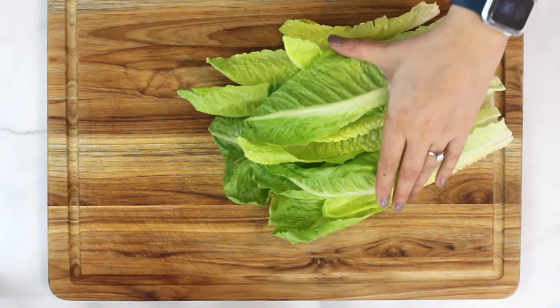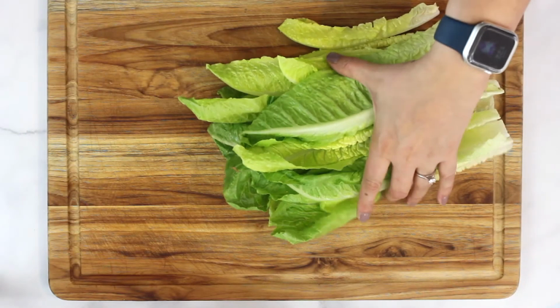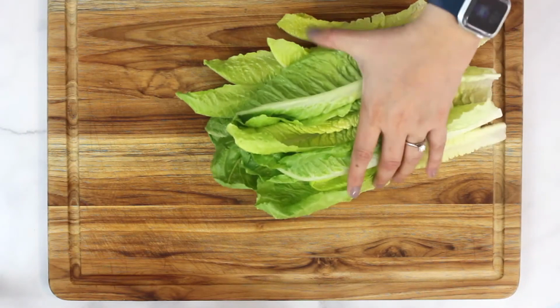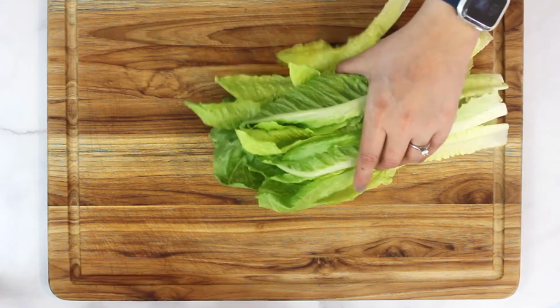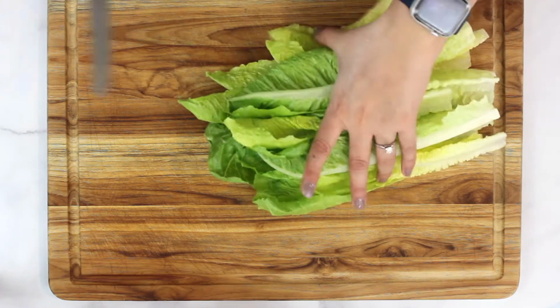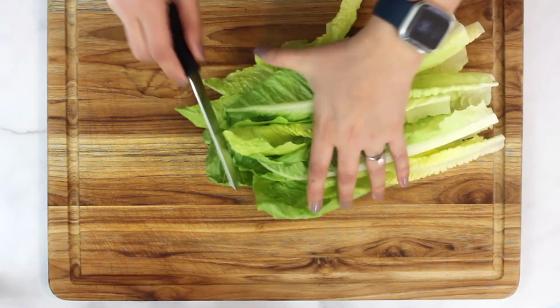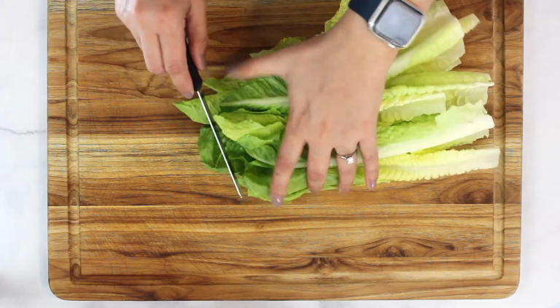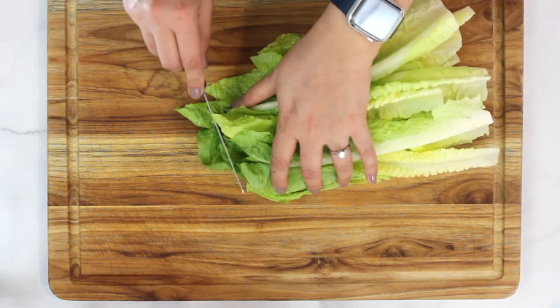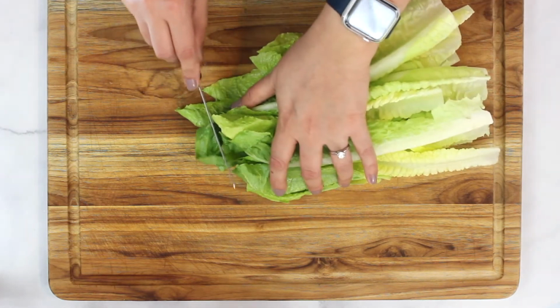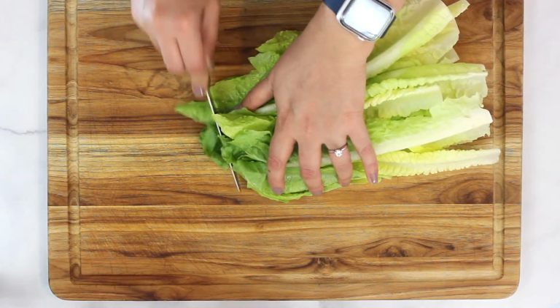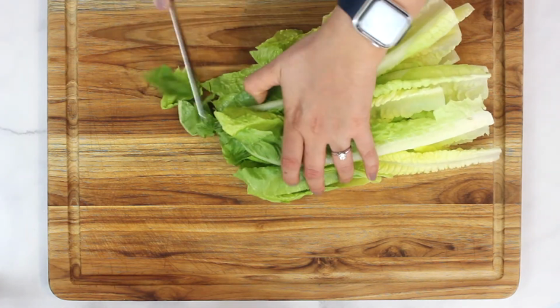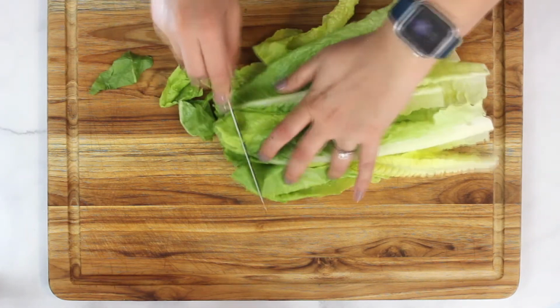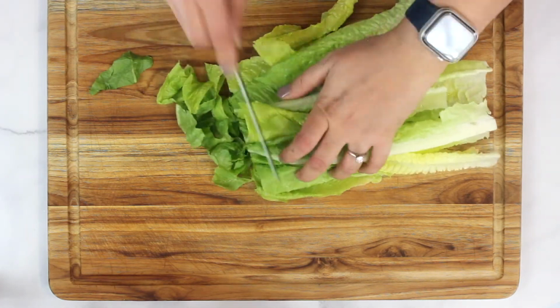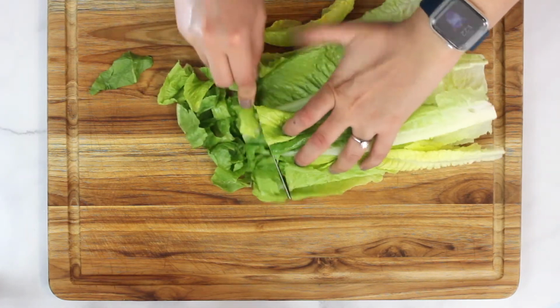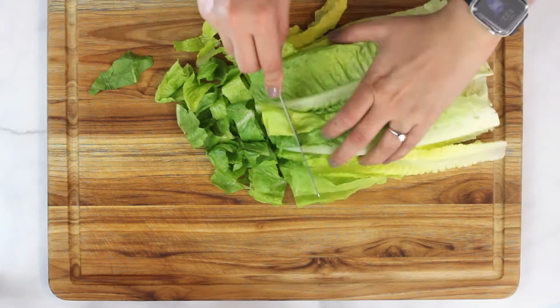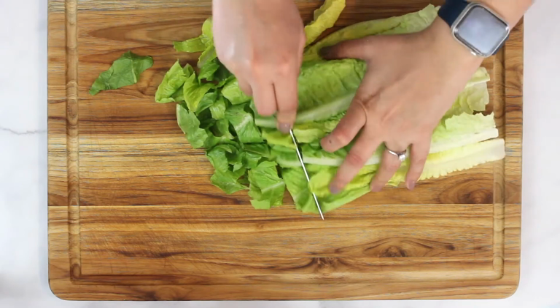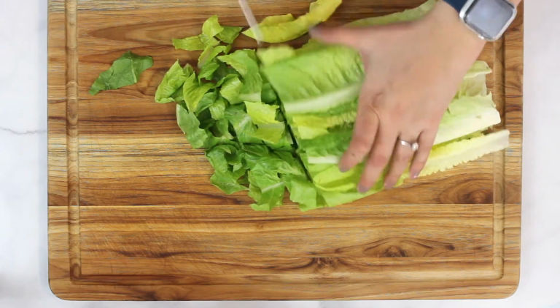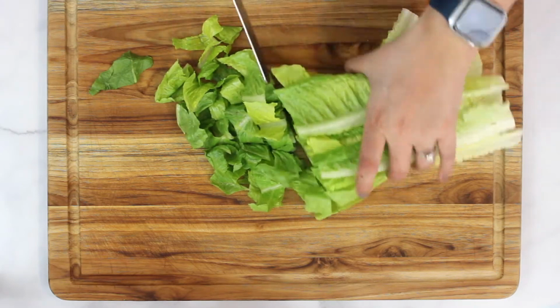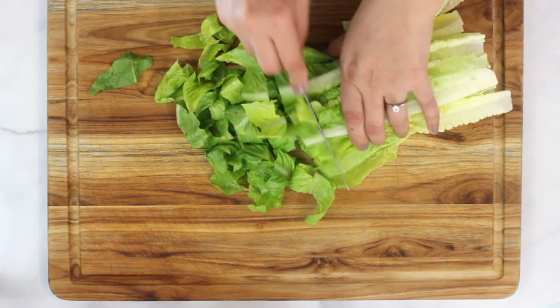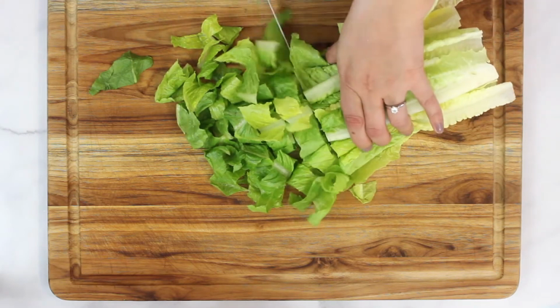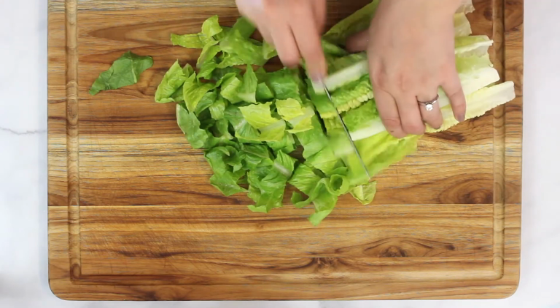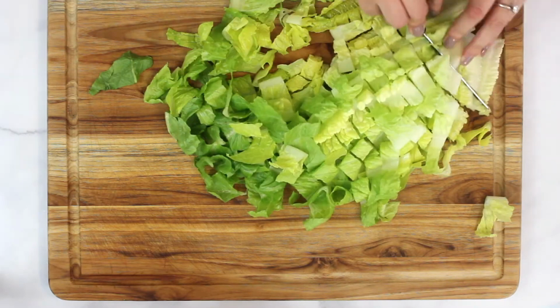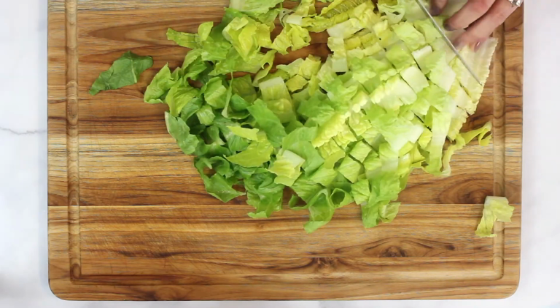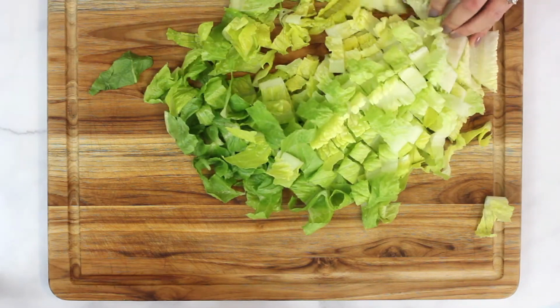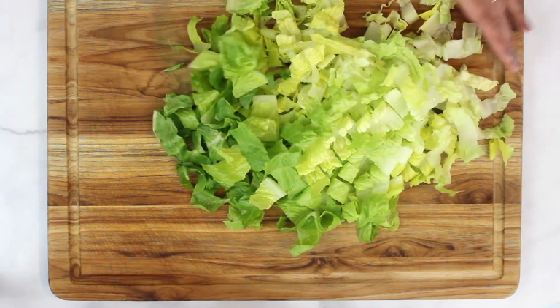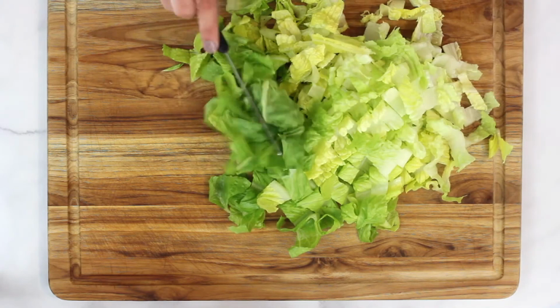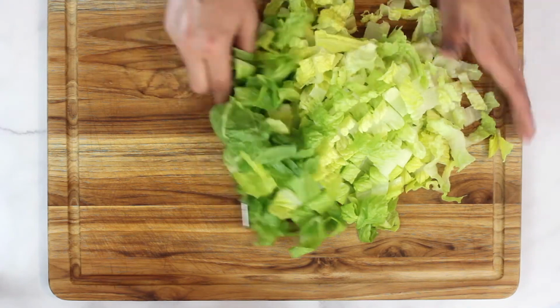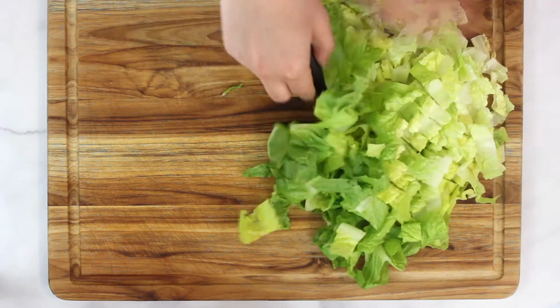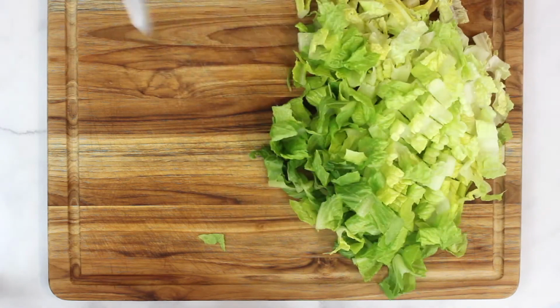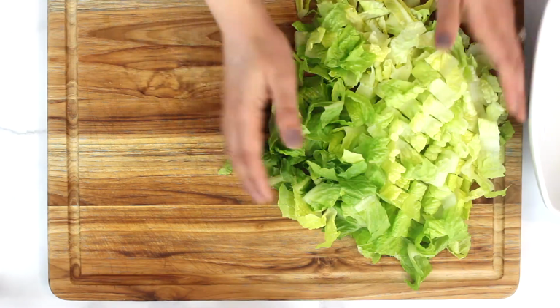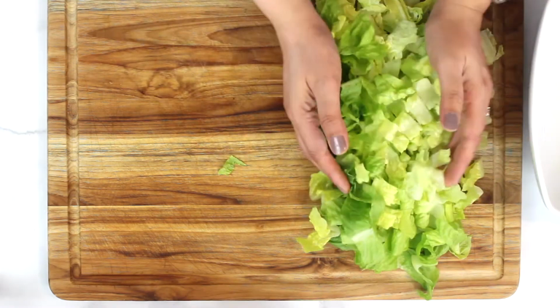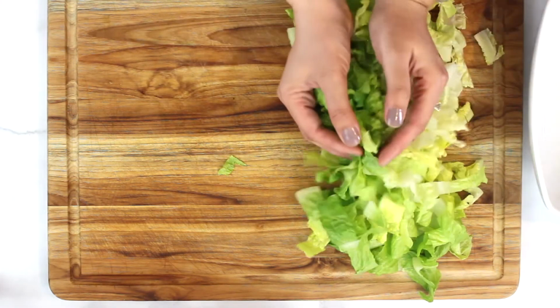For the lettuce, I have taken out the core, washed the leaves thoroughly, and patted and let them dry. Now time to cut it. Transfer it into a bowl.